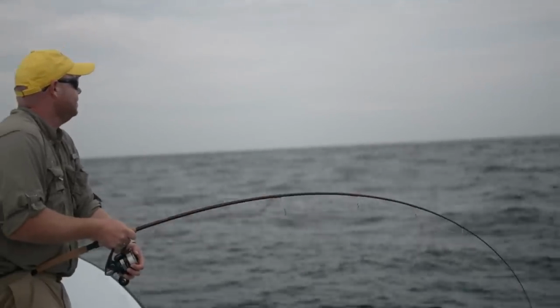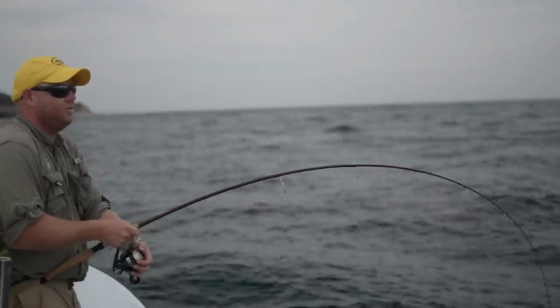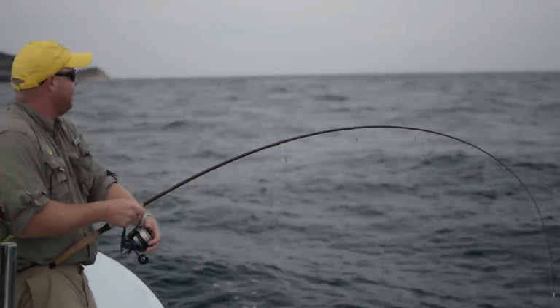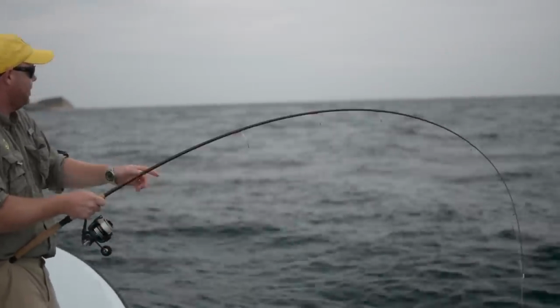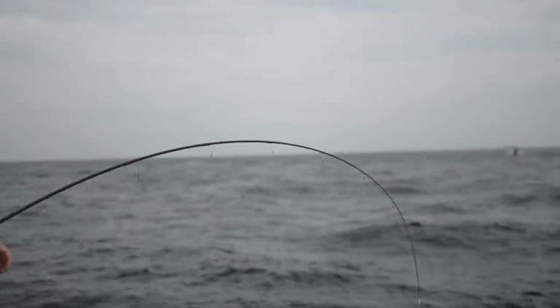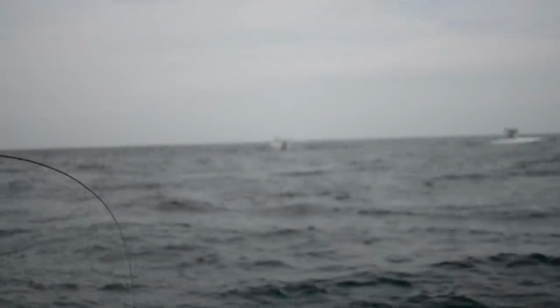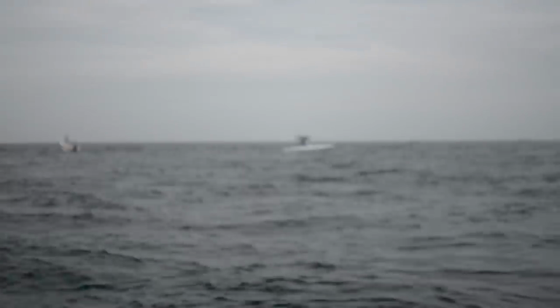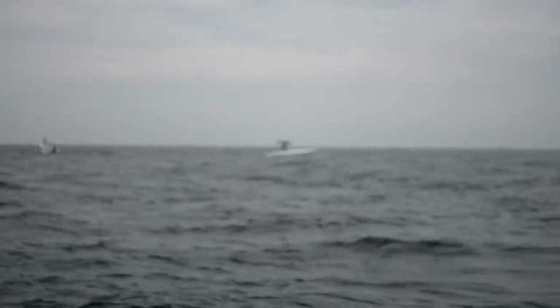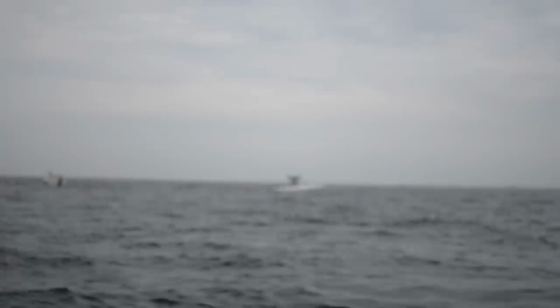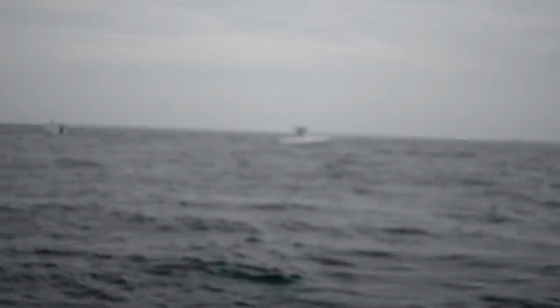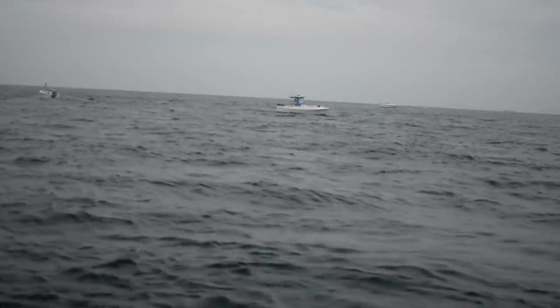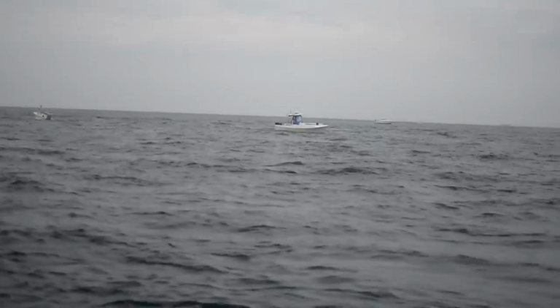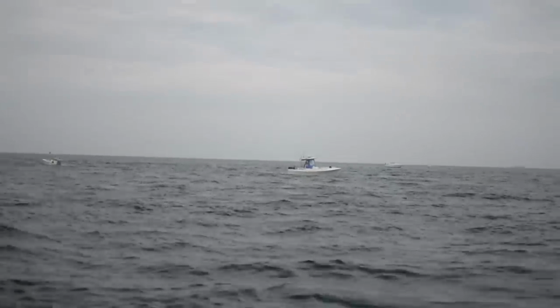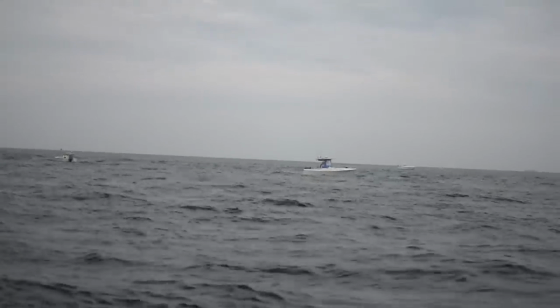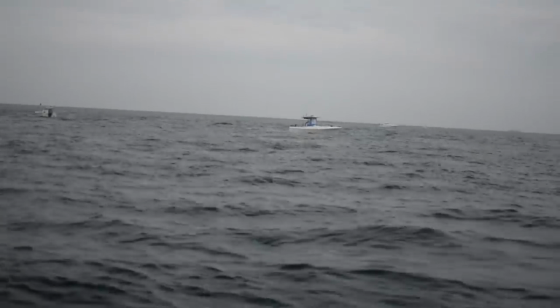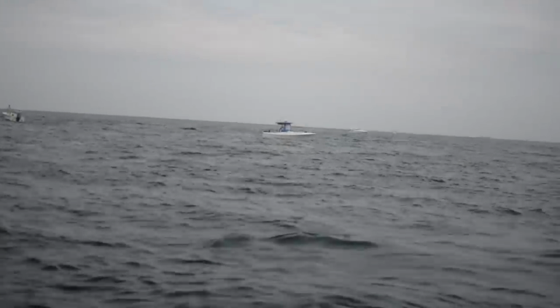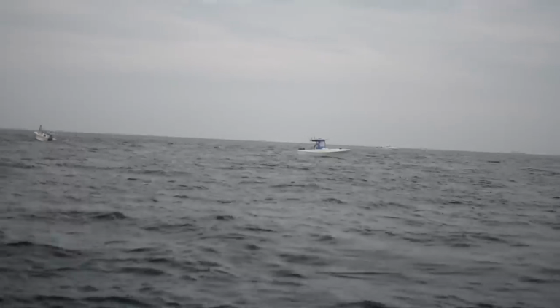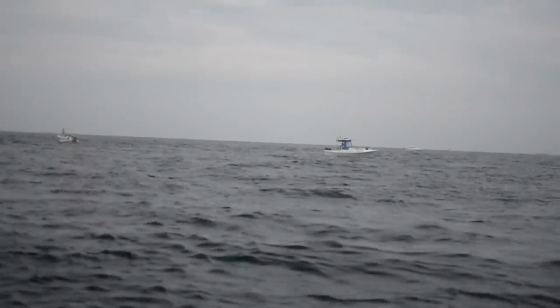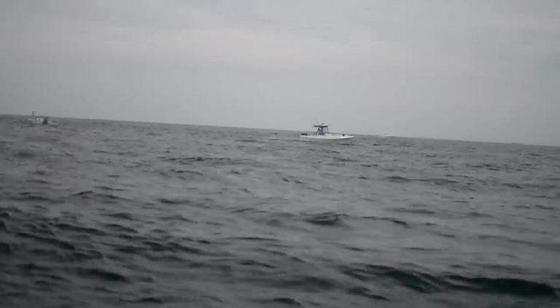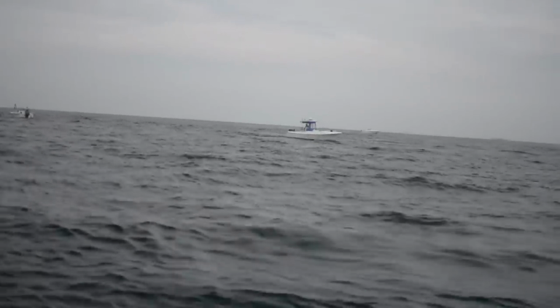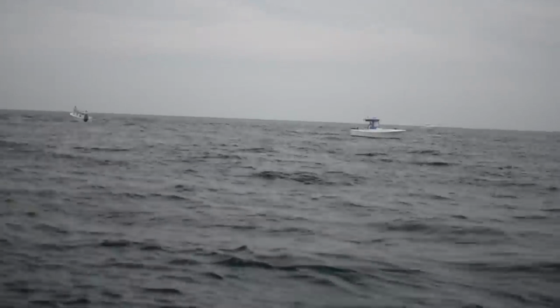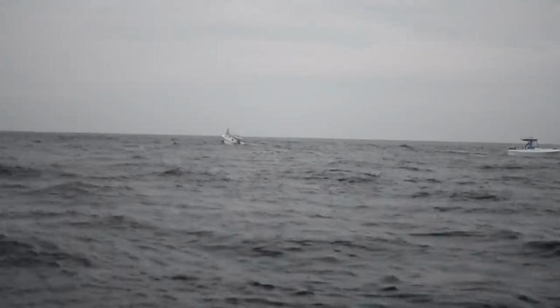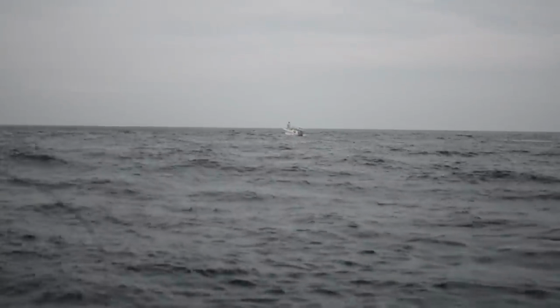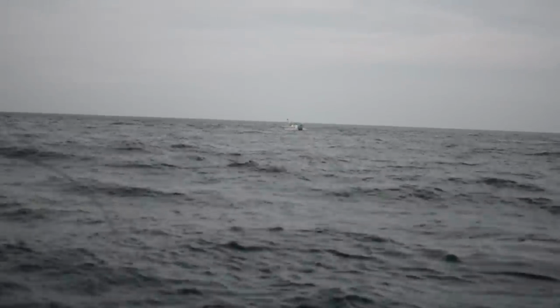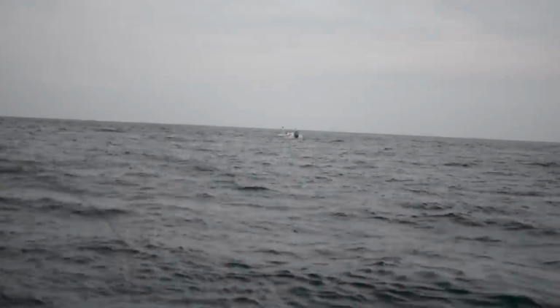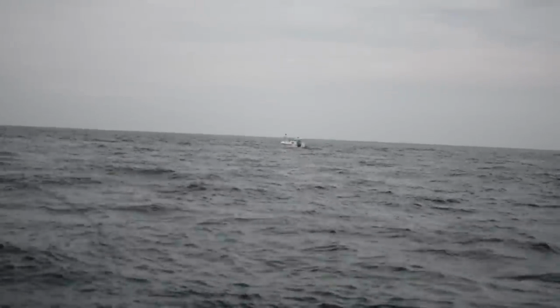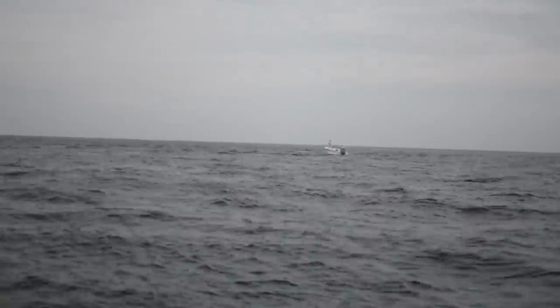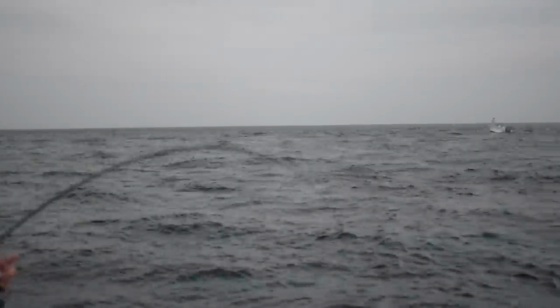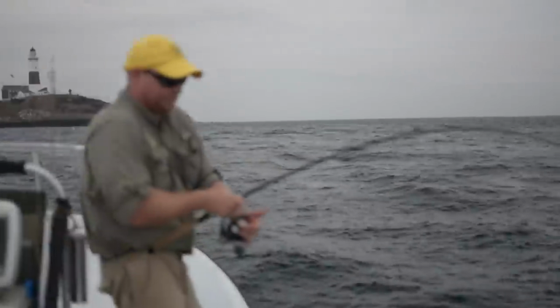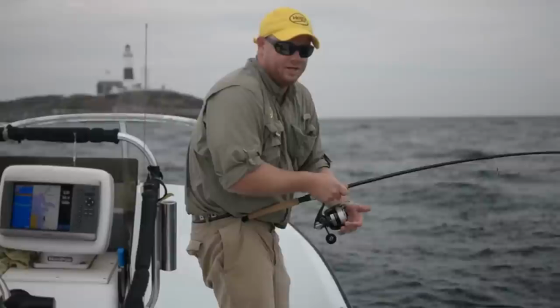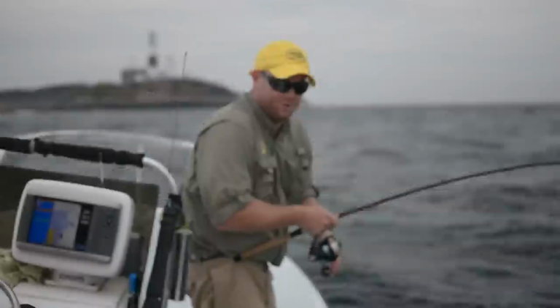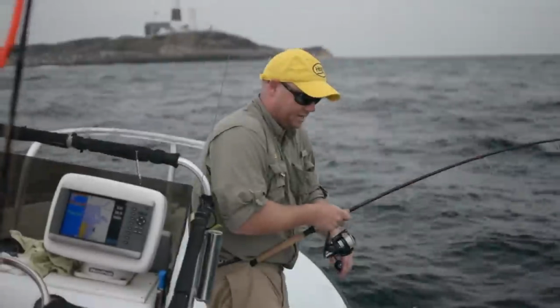Over there you have a considerate boat coming in — notice that we're hooked up and the fly guy's hooked up, so that boat was considerate and altered his course. That's nice to see; you don't always see that.